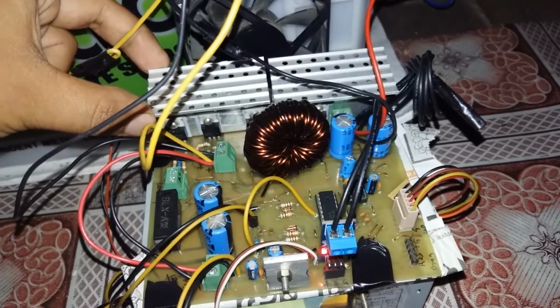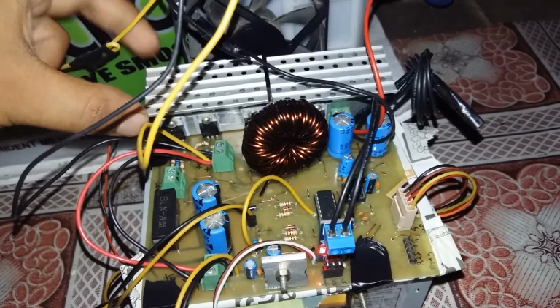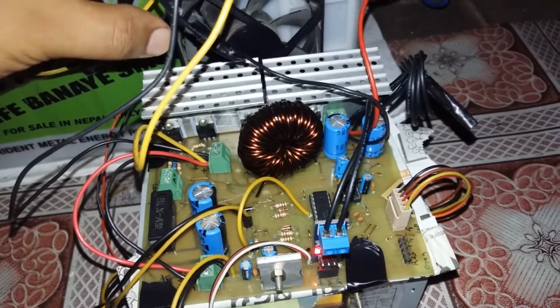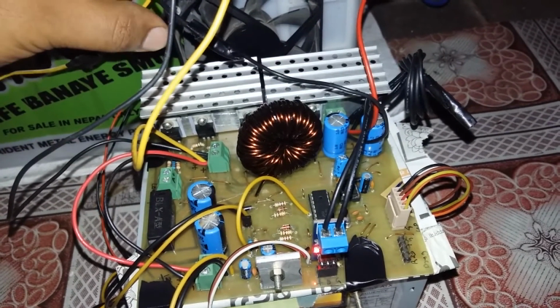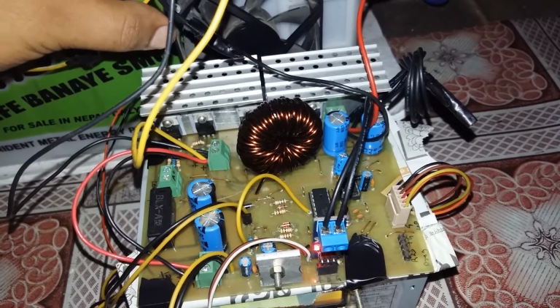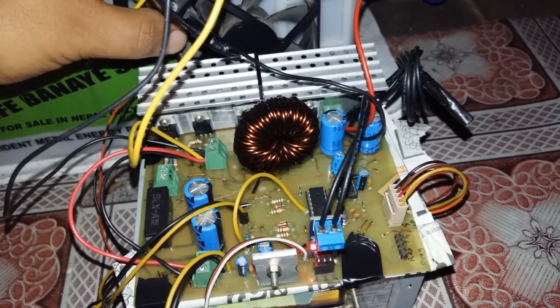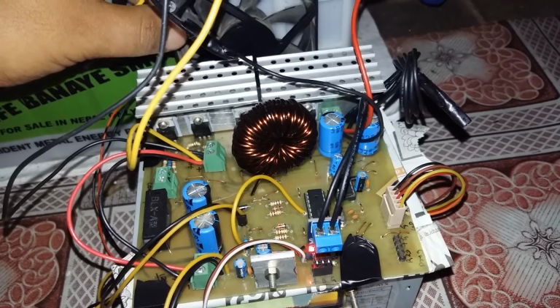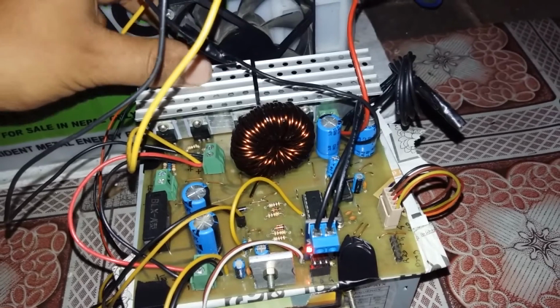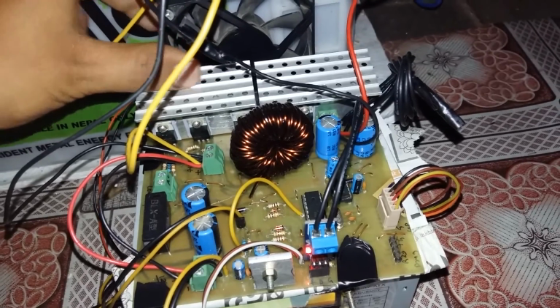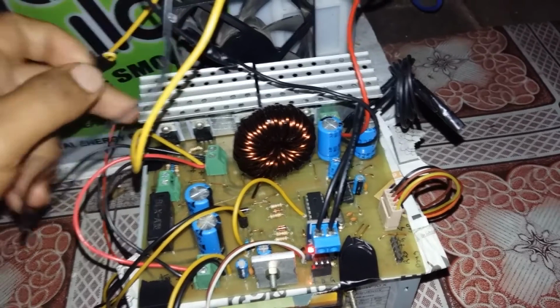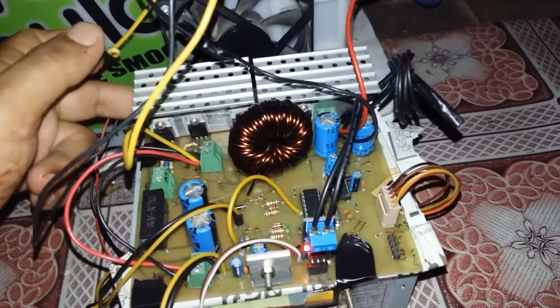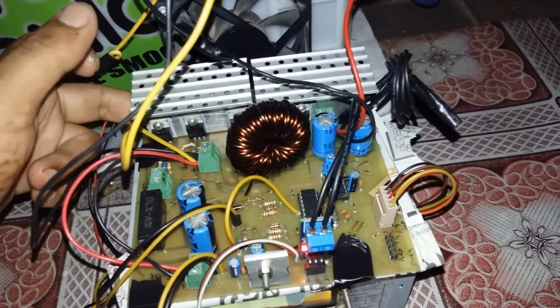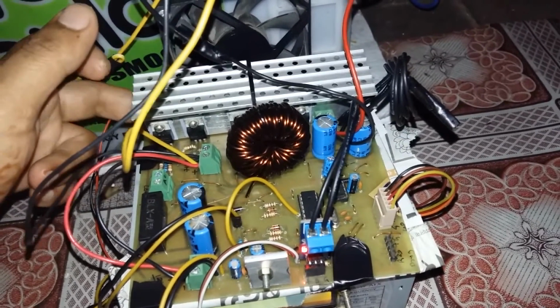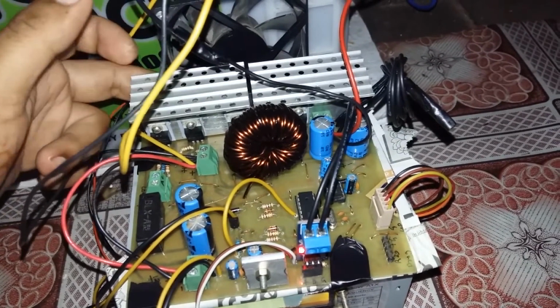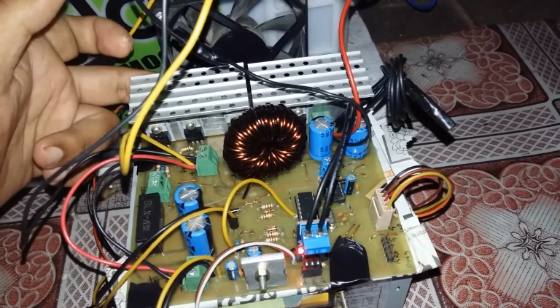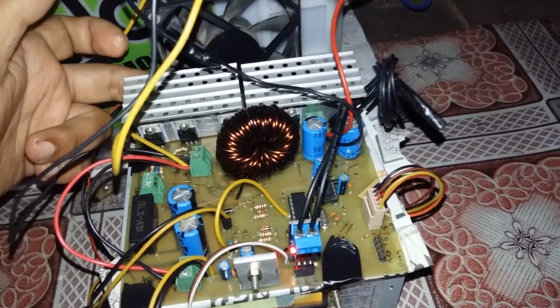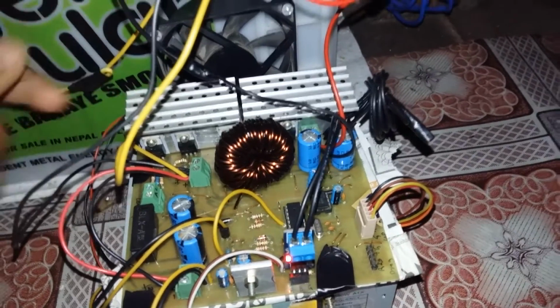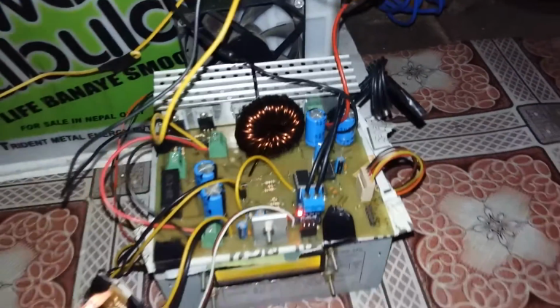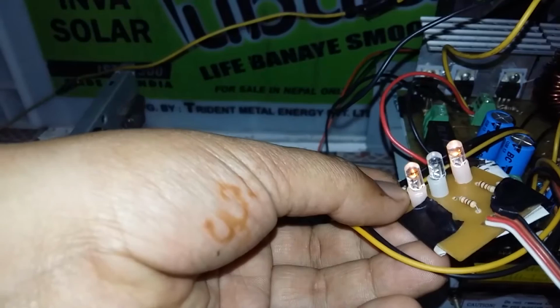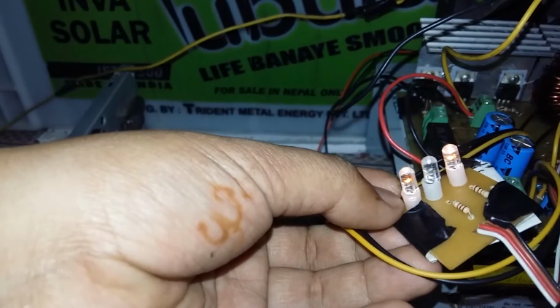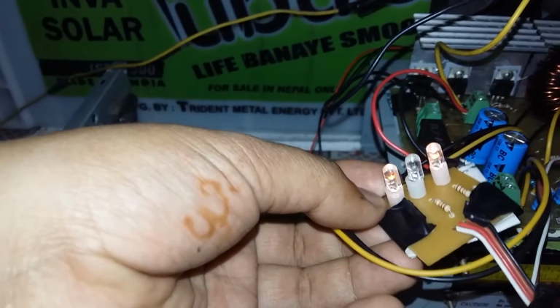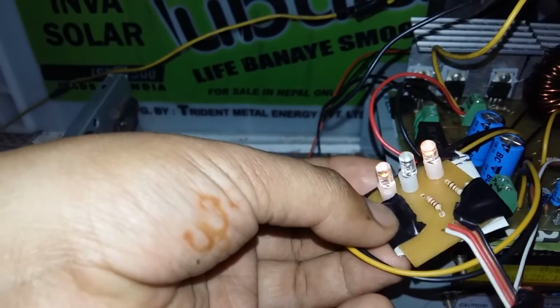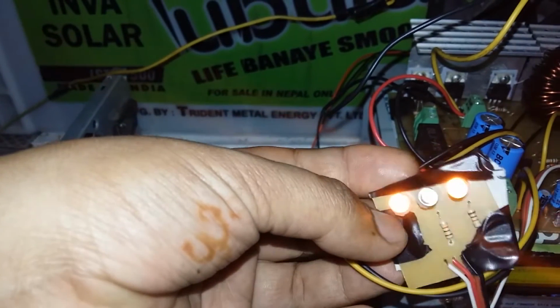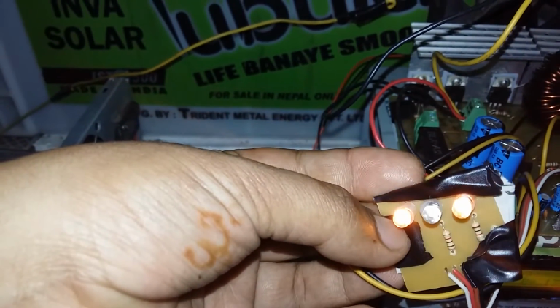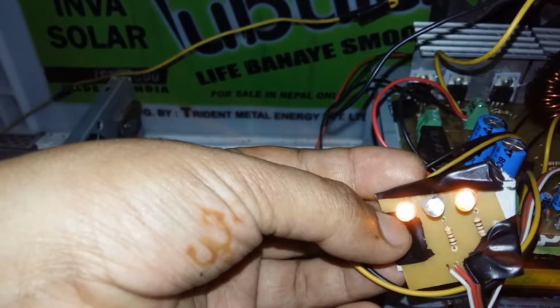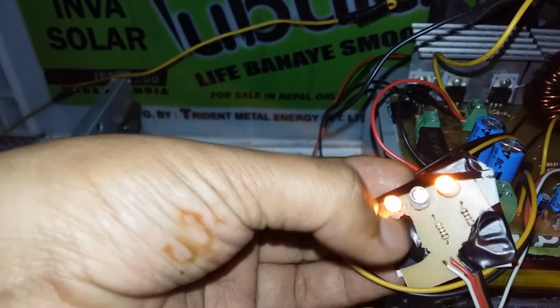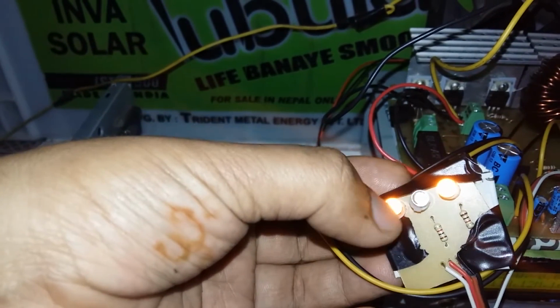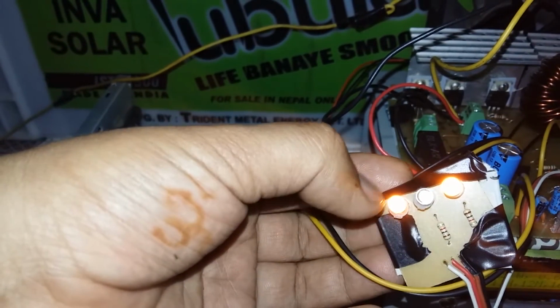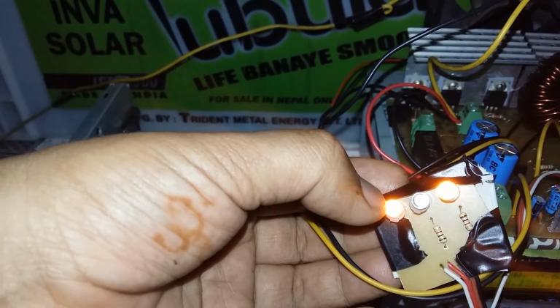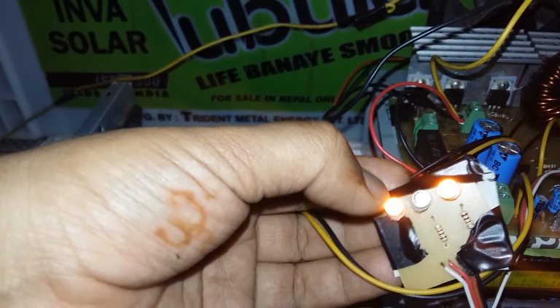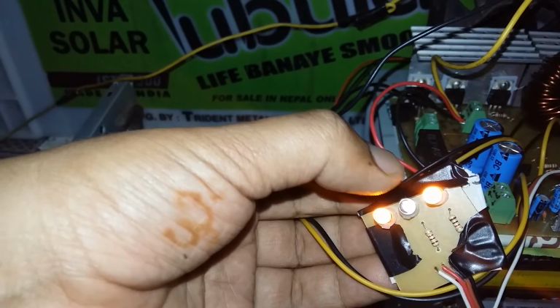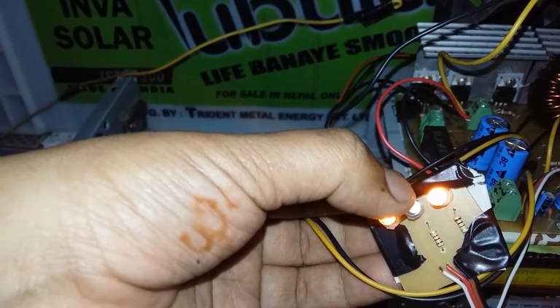A total of 4 IRF3205 MOSFETs are used as high frequency switches, along with a fan for cooling. Besides the LCD, I have used 3 LEDs to indicate solar panel, battery full, and charging status.